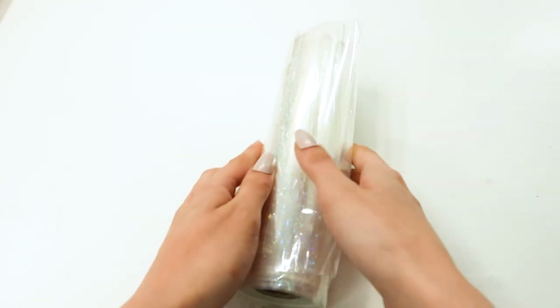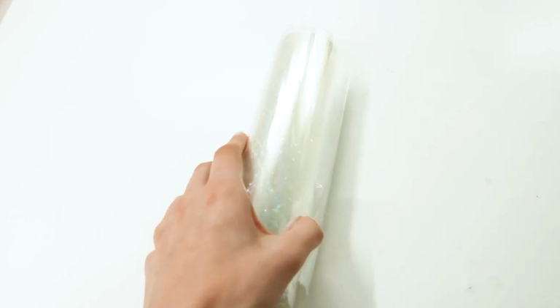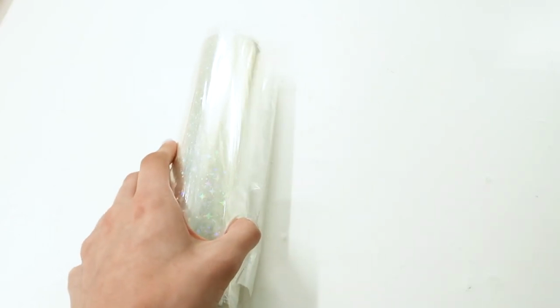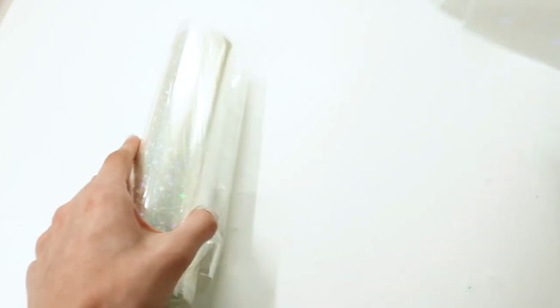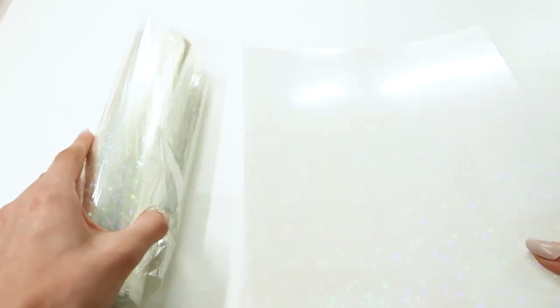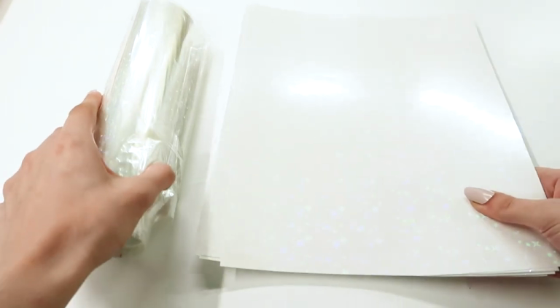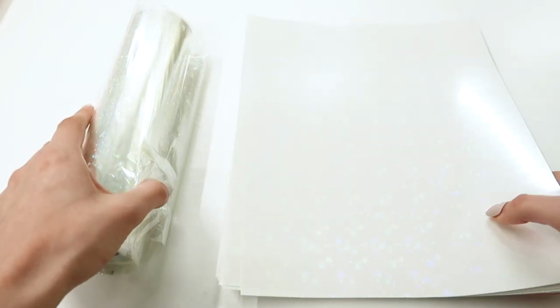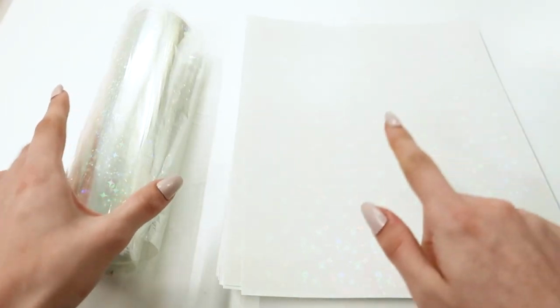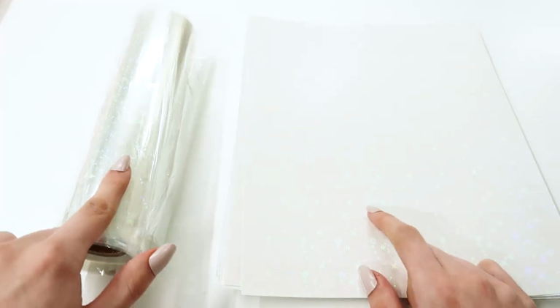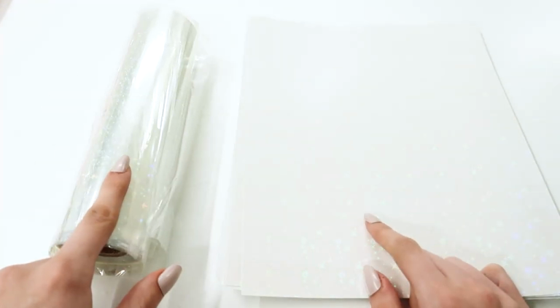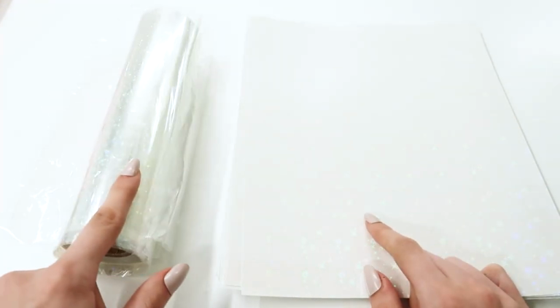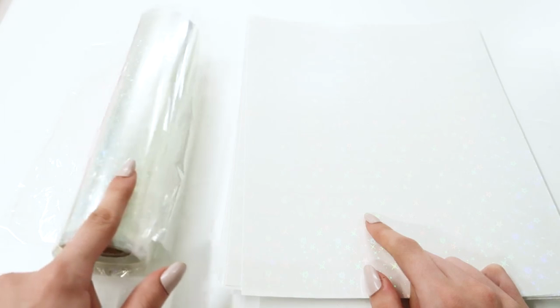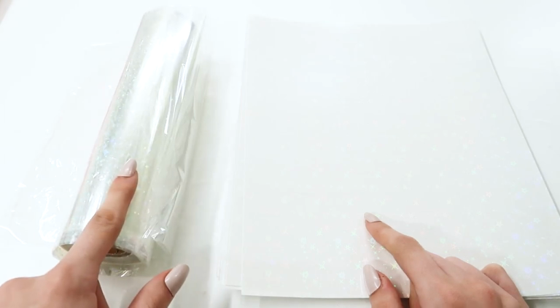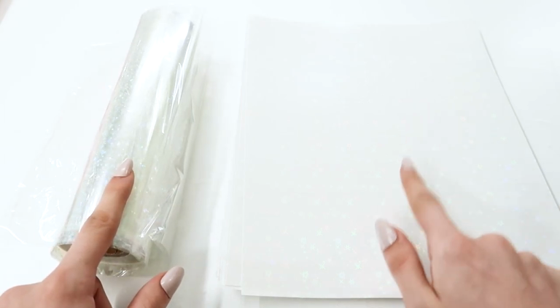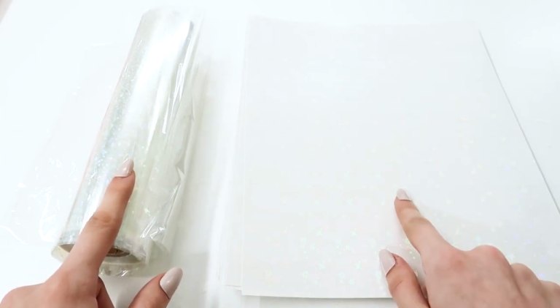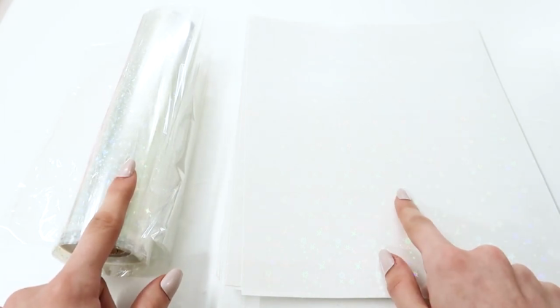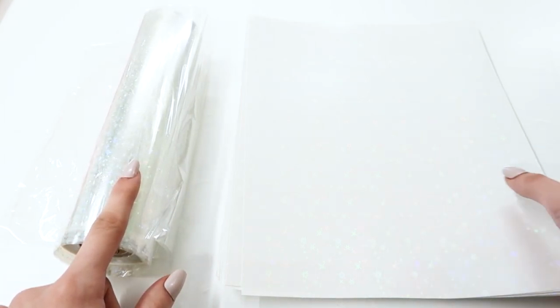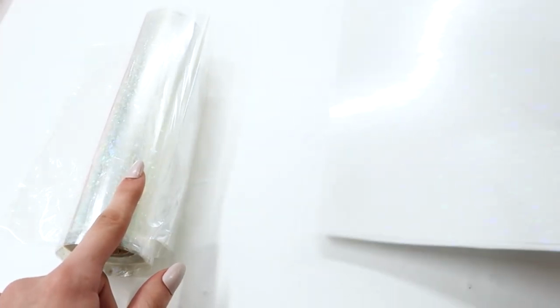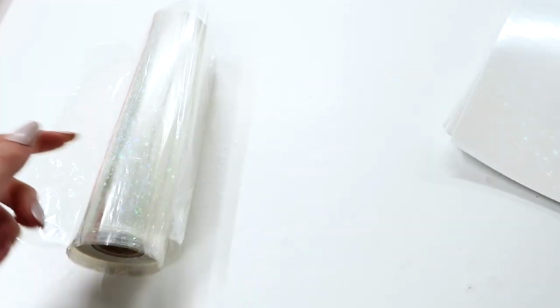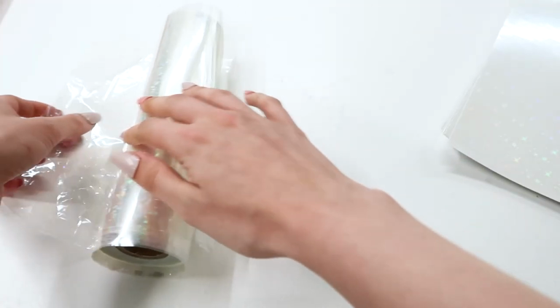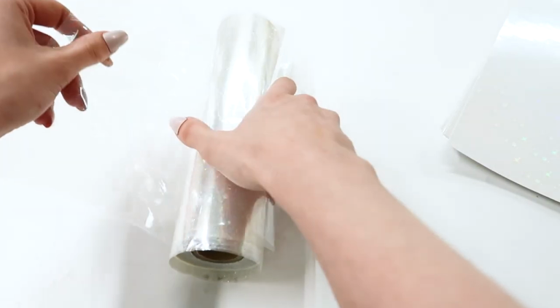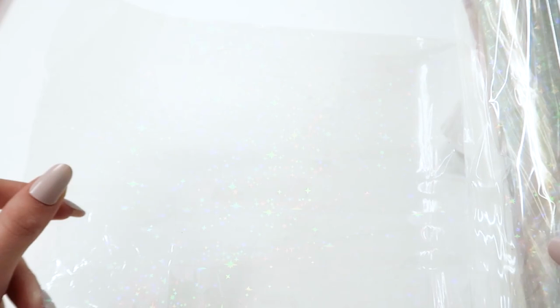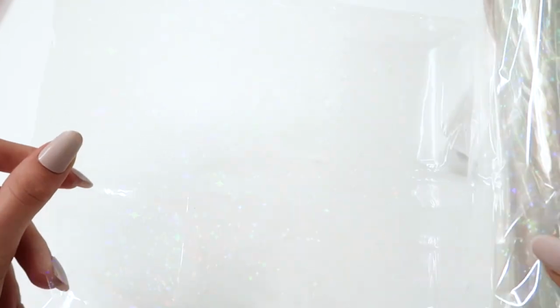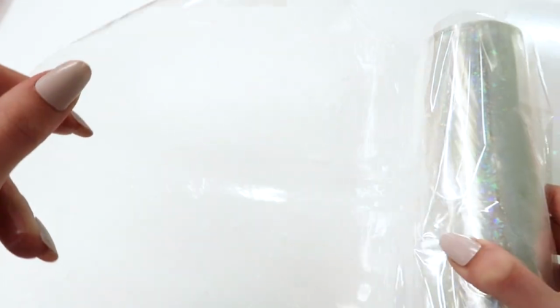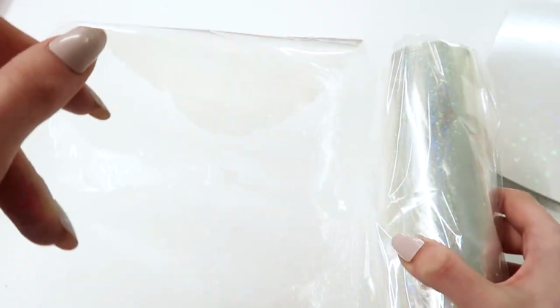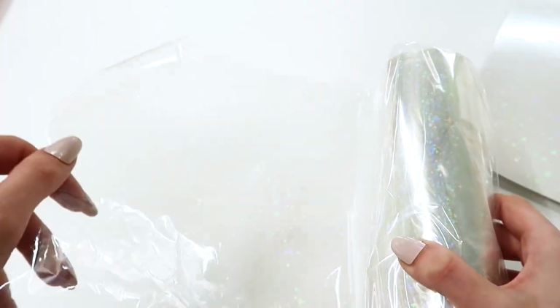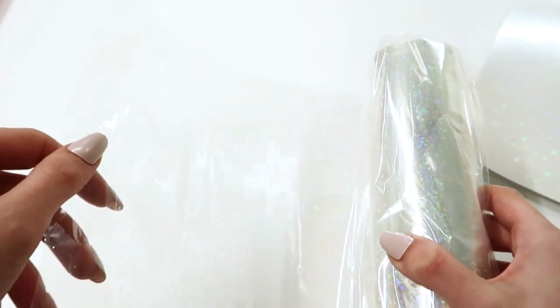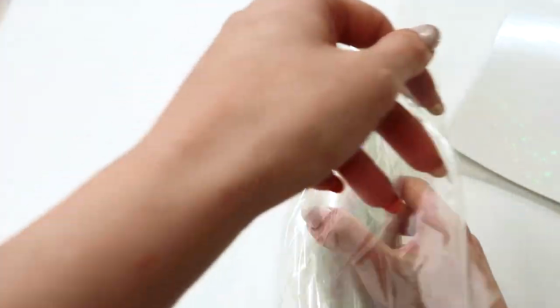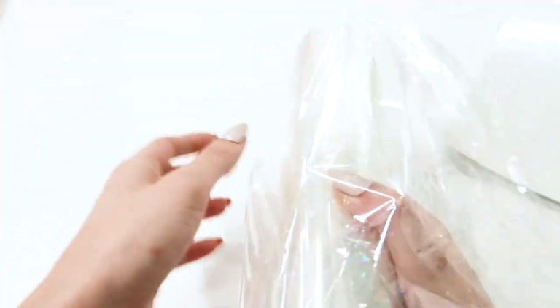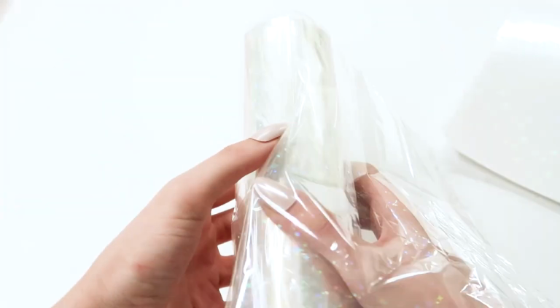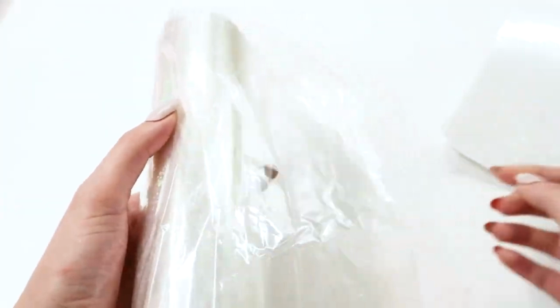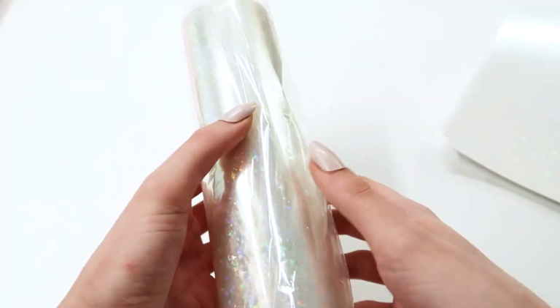I've tried two types of lamination in my experience: the thermal lamination and the self-adhesive on the right. I've seen a lot of videos on how people use the thermal, so I just wanted to make you aware of what it was, but I'll be doing this tutorial on the self-adhesive.